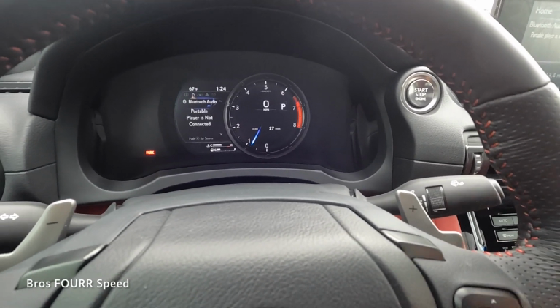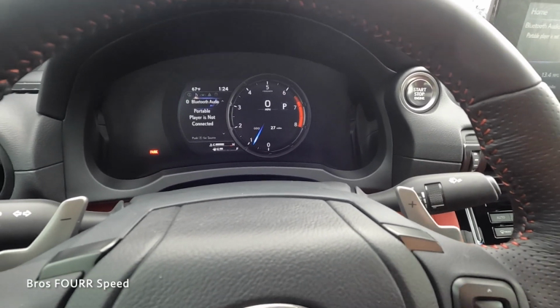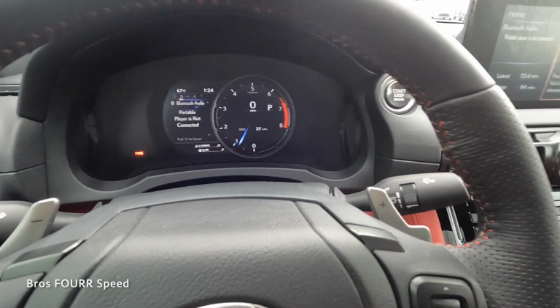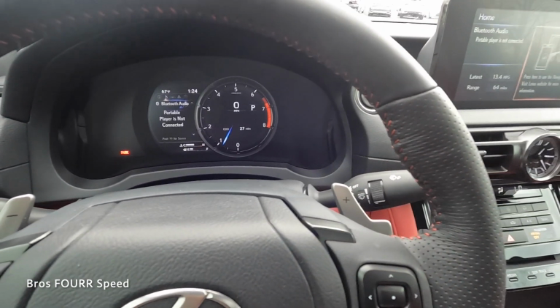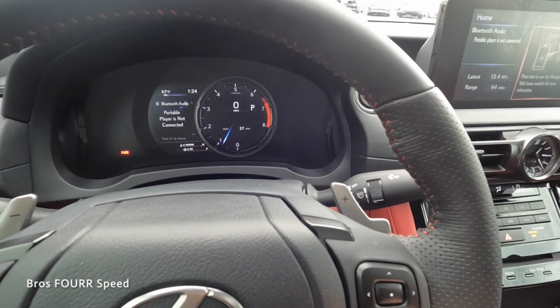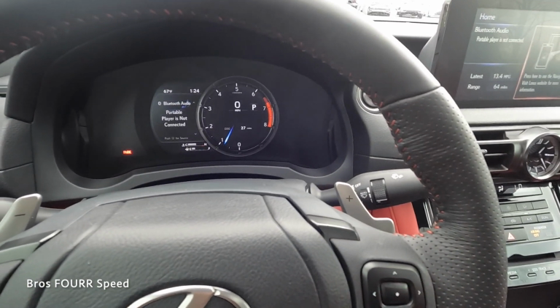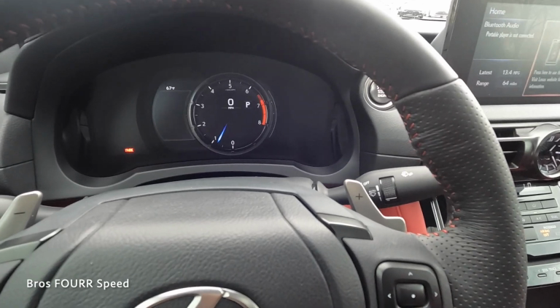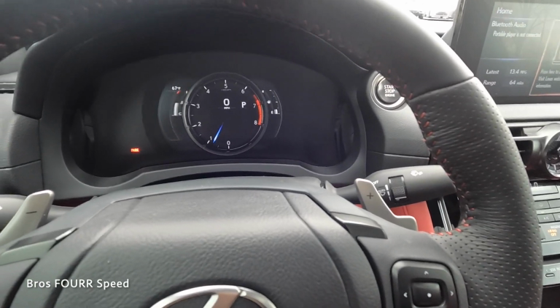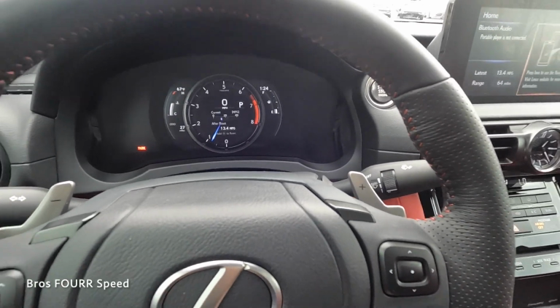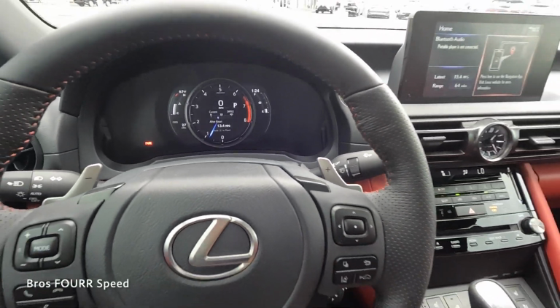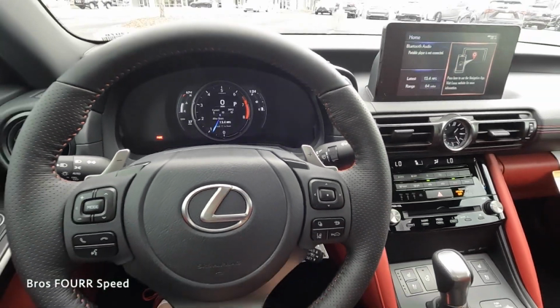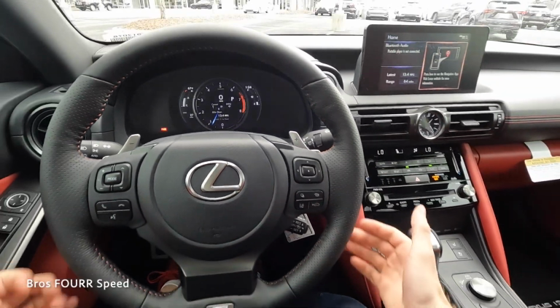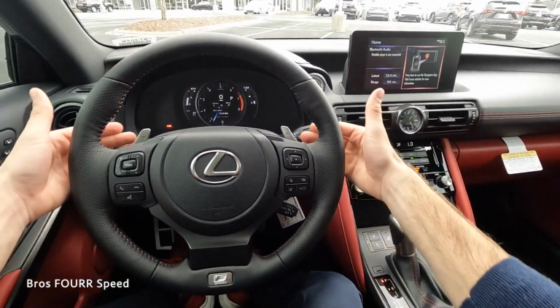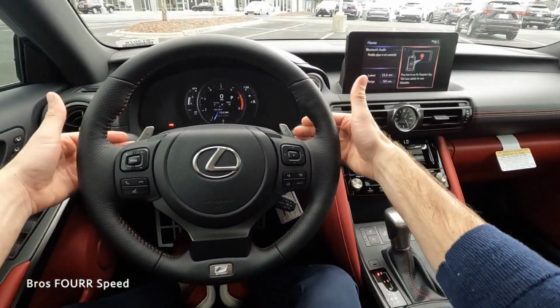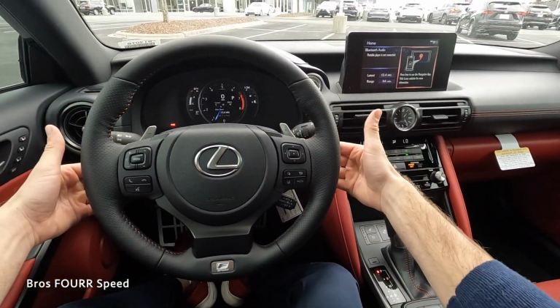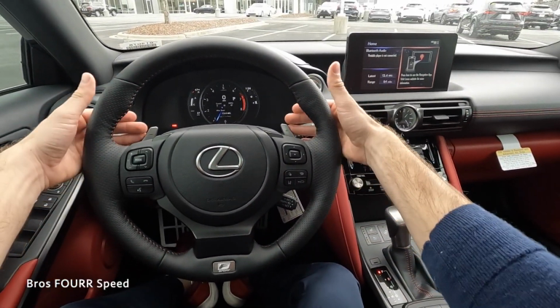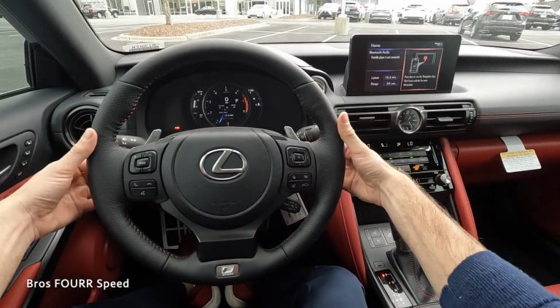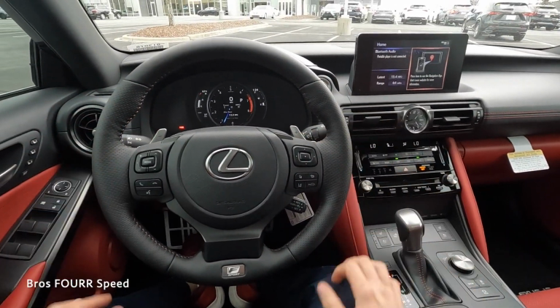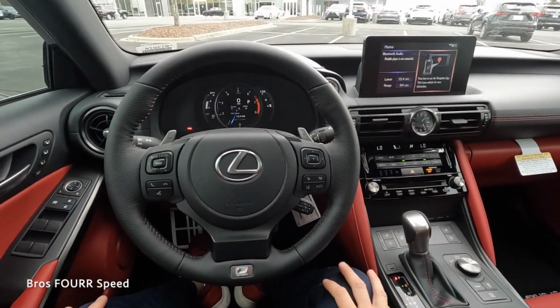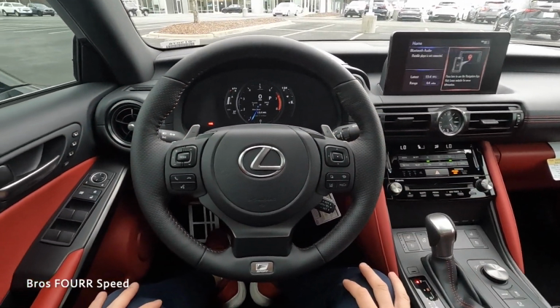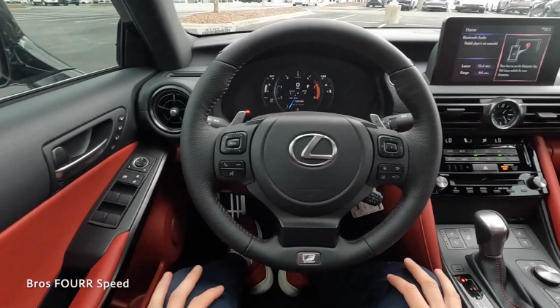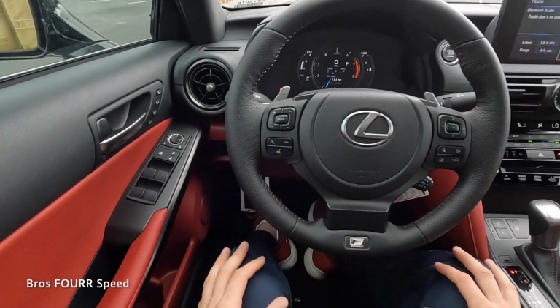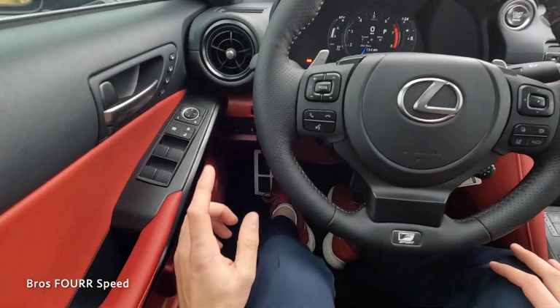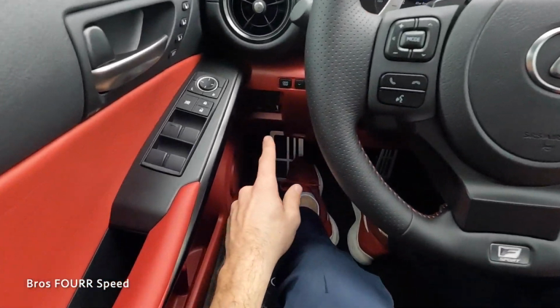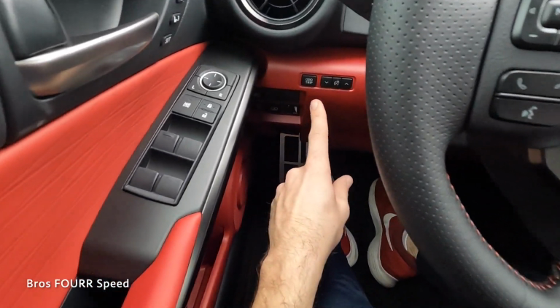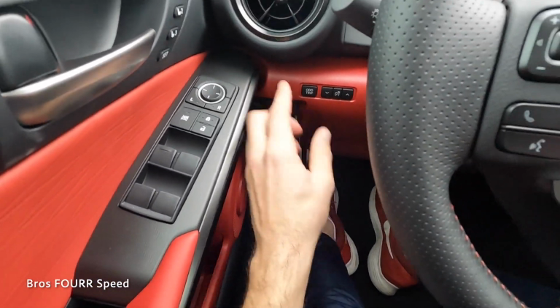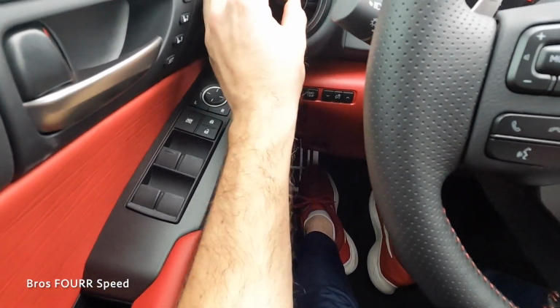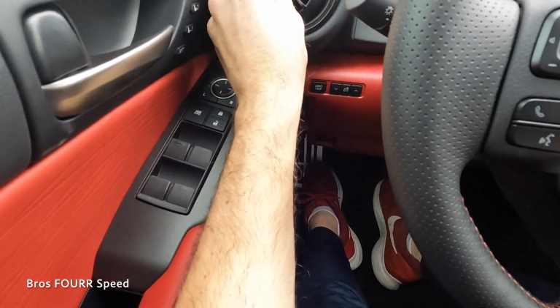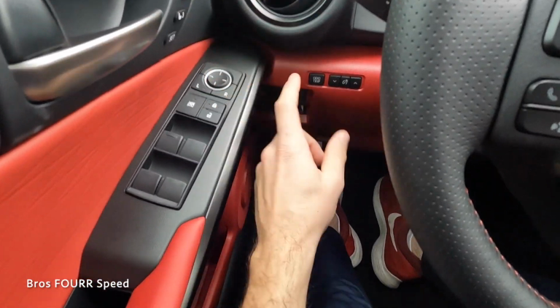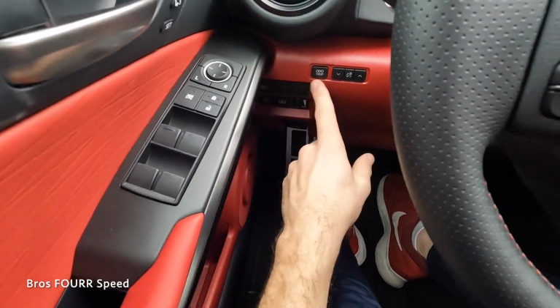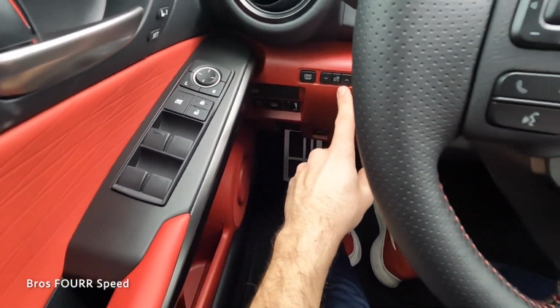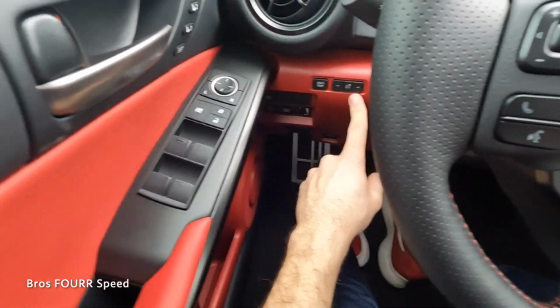There's also a G-force meter, which is a nice different option, along with paddle shifters with brushed aluminum trim.